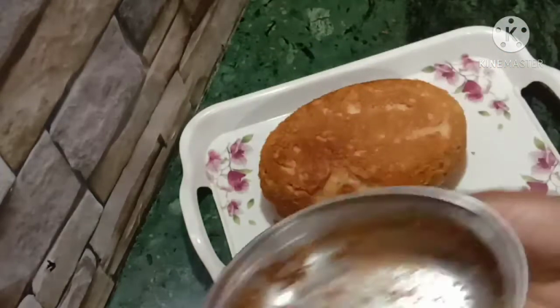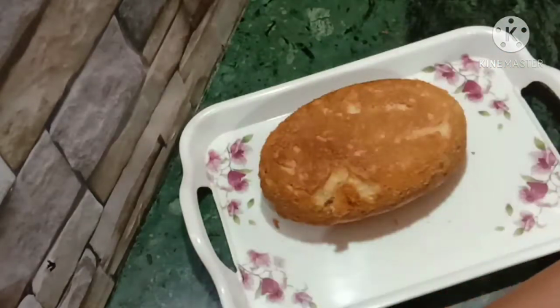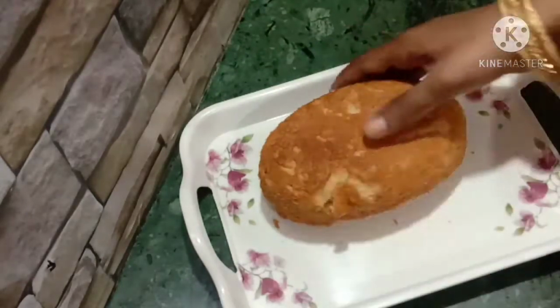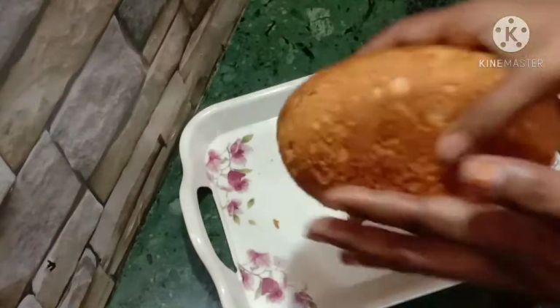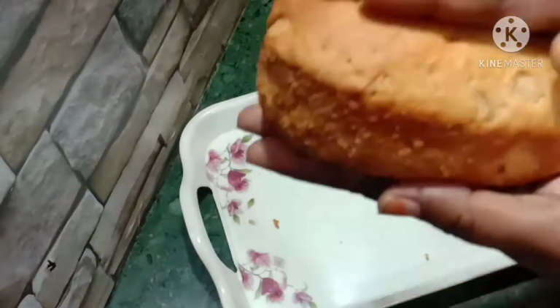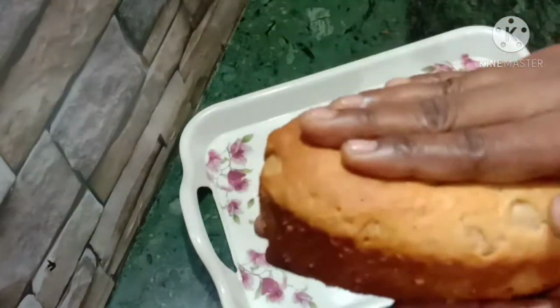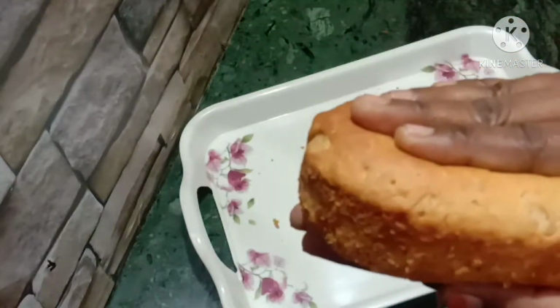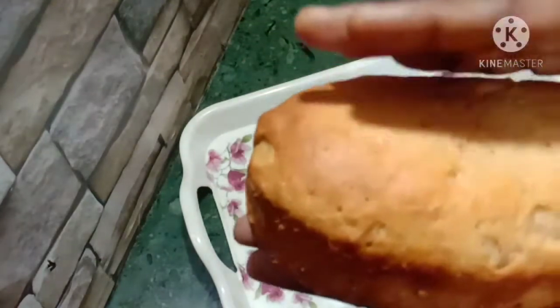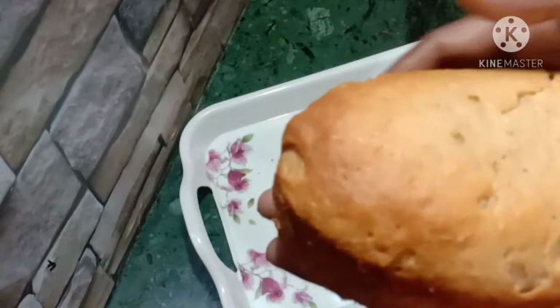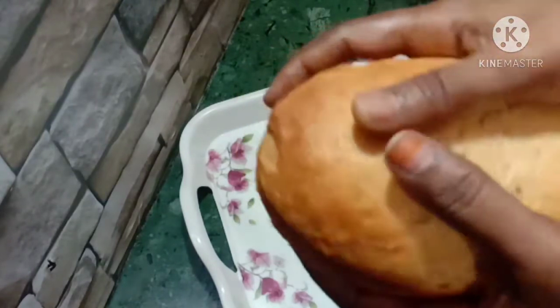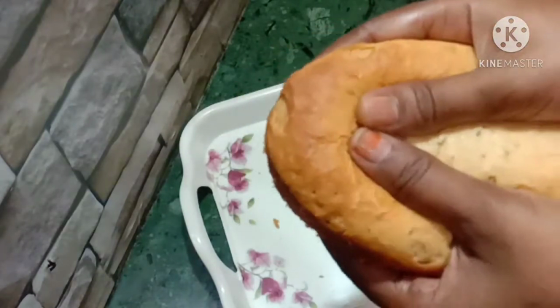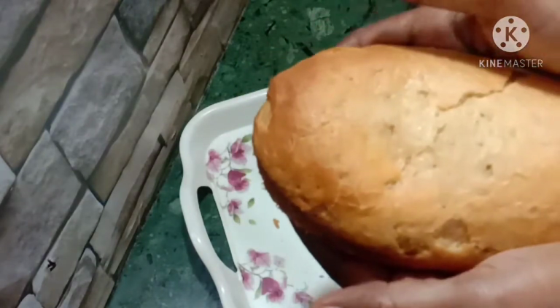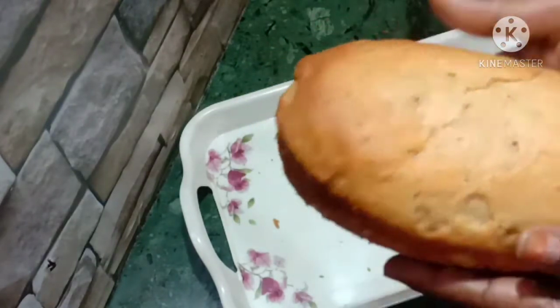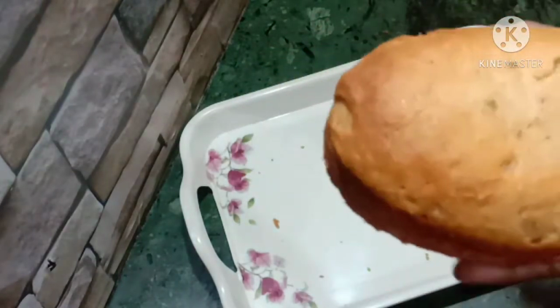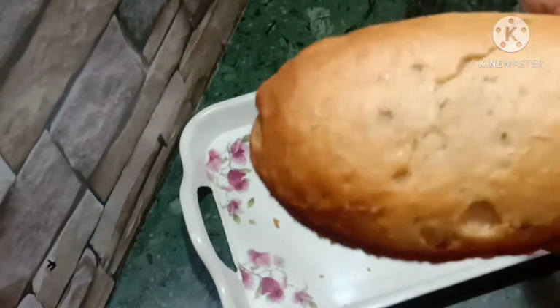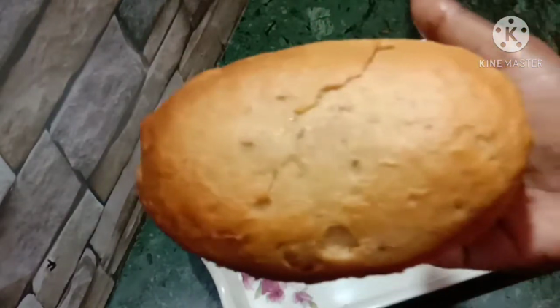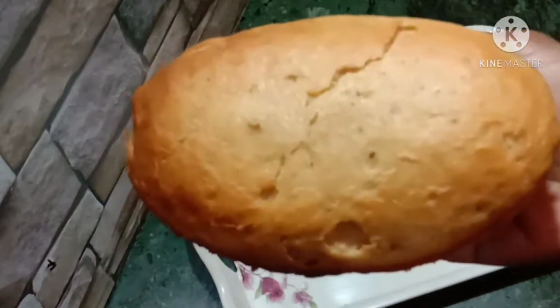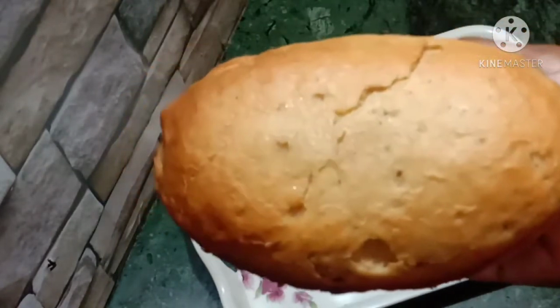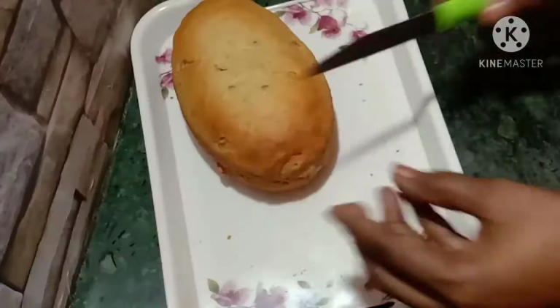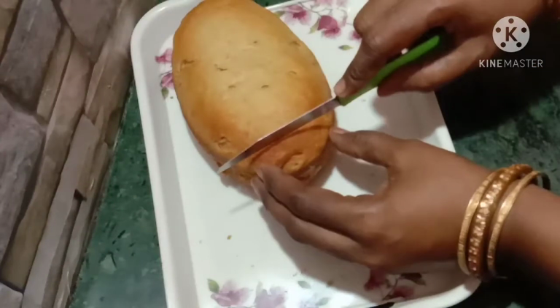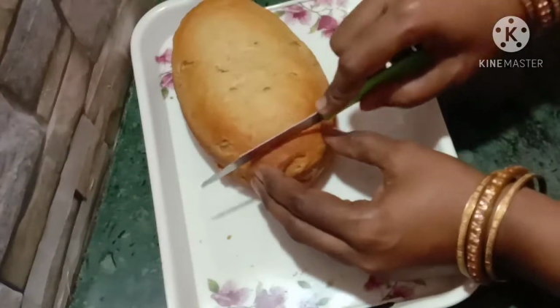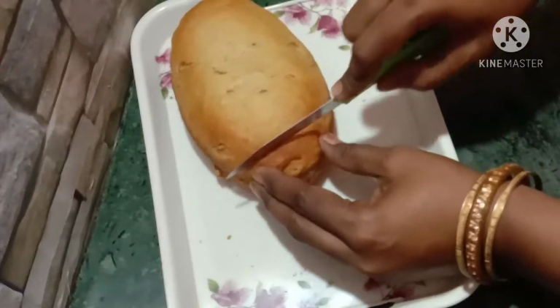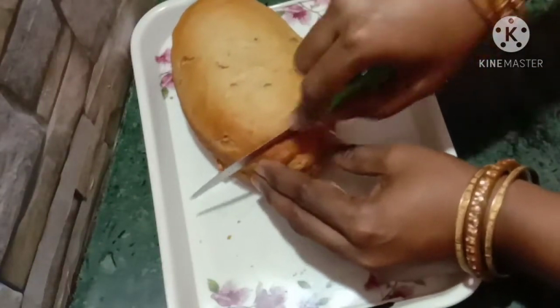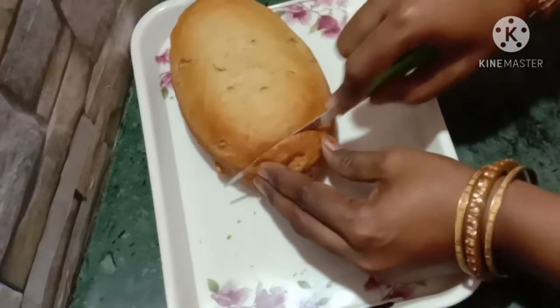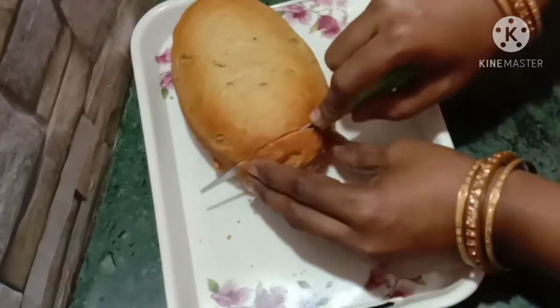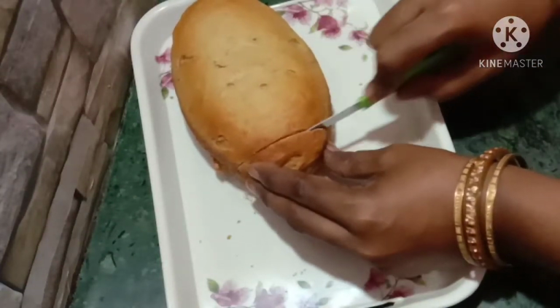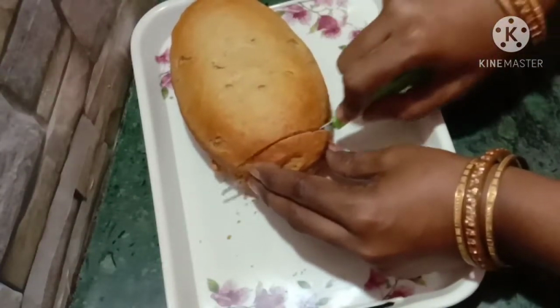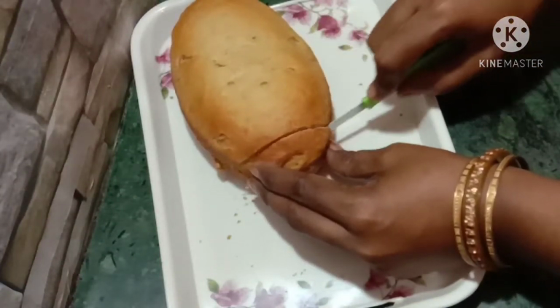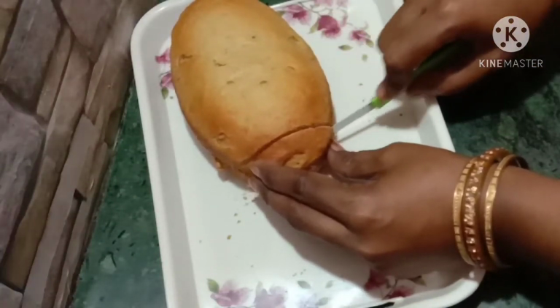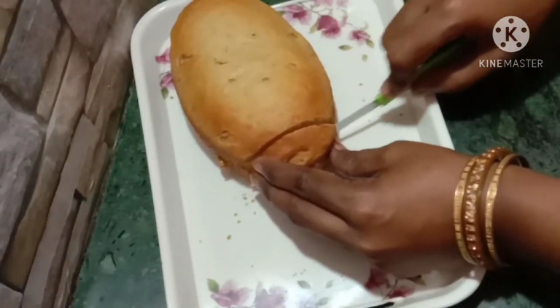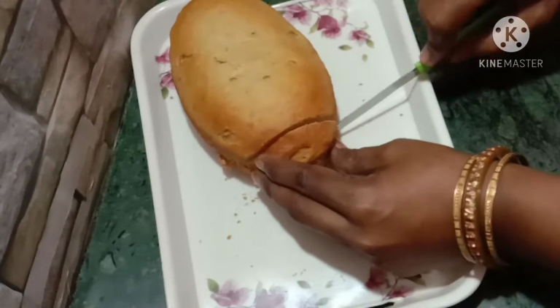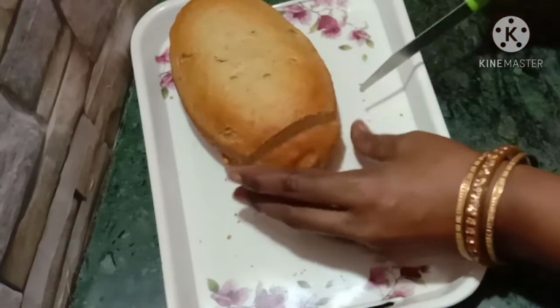Let's see — it's very fluffy and very perfect. Now we use our kitchen system to cut and serve this bread recipe.